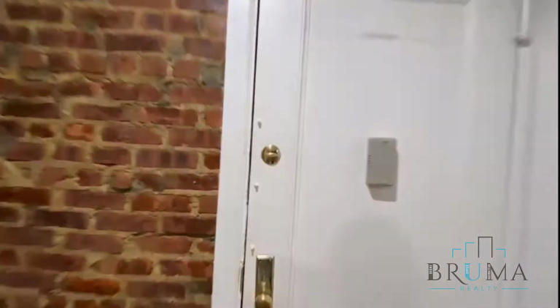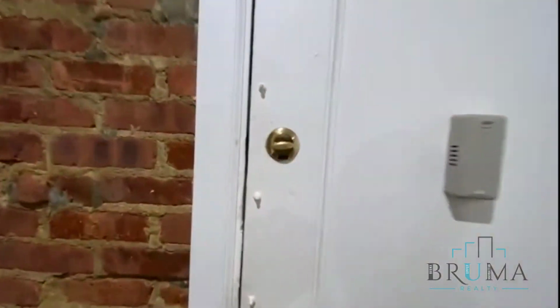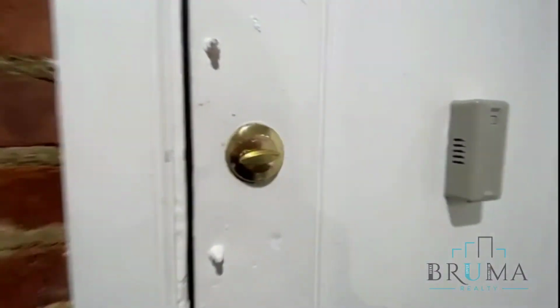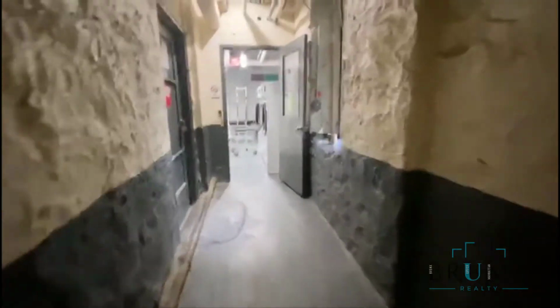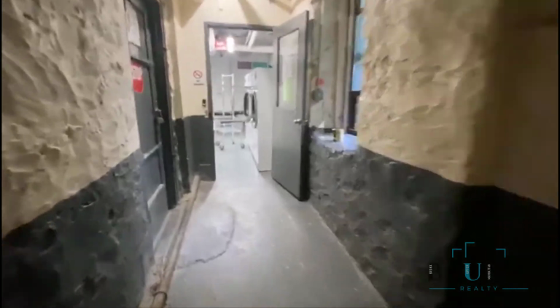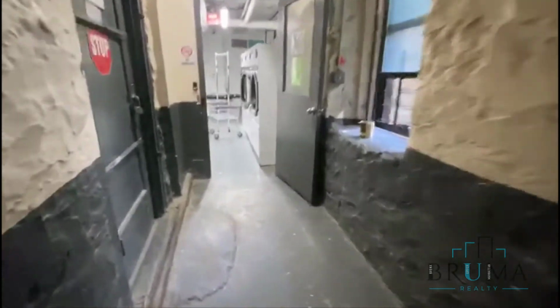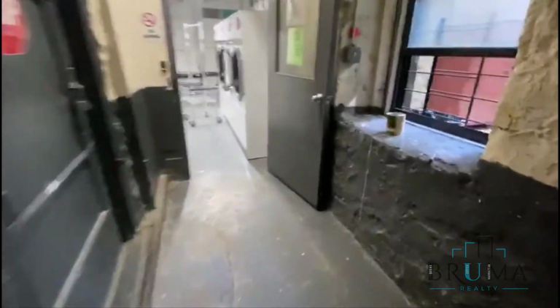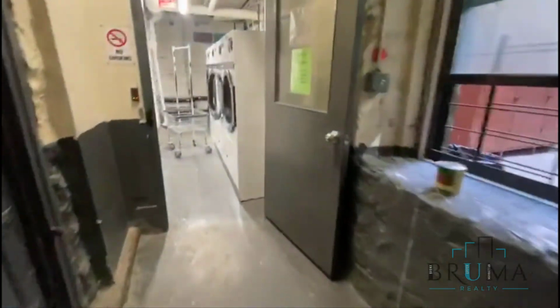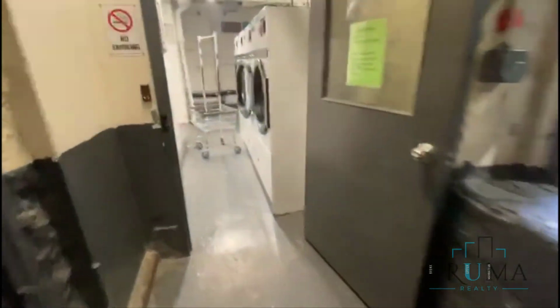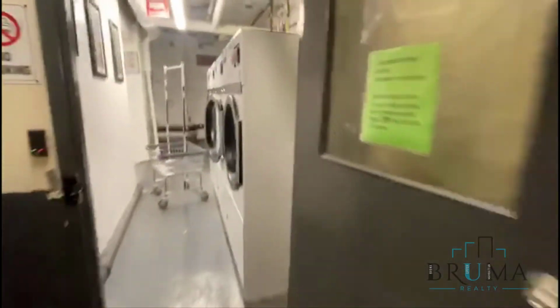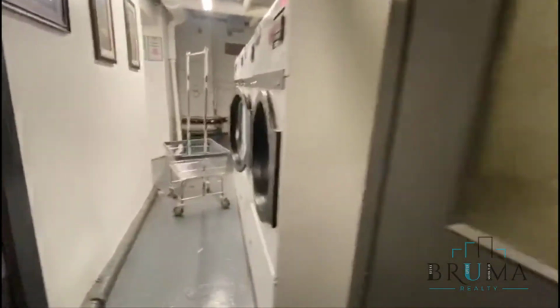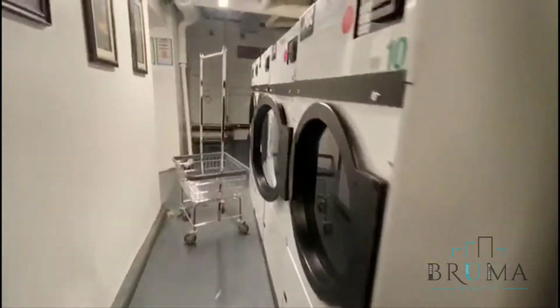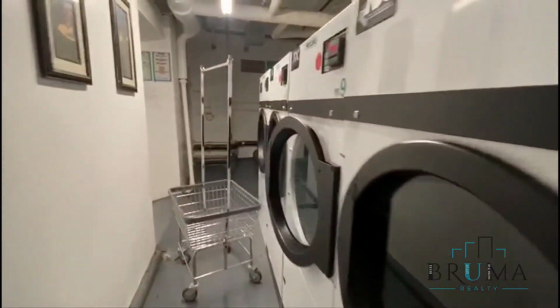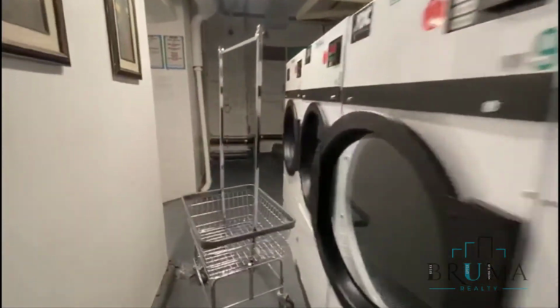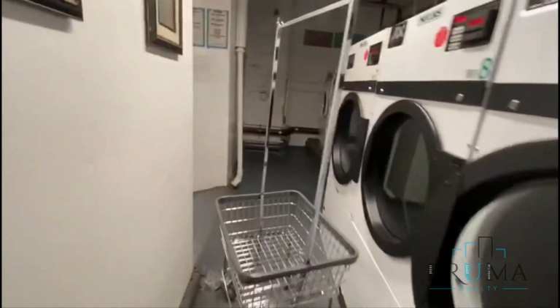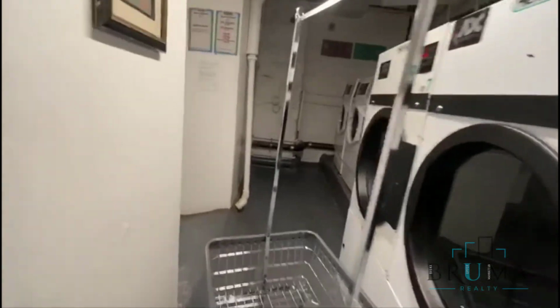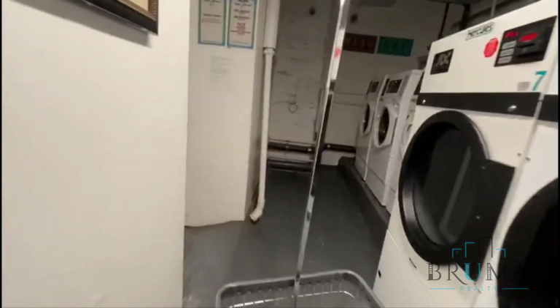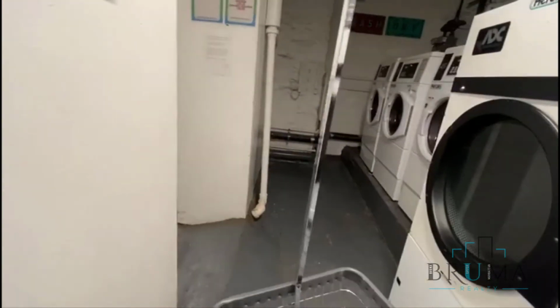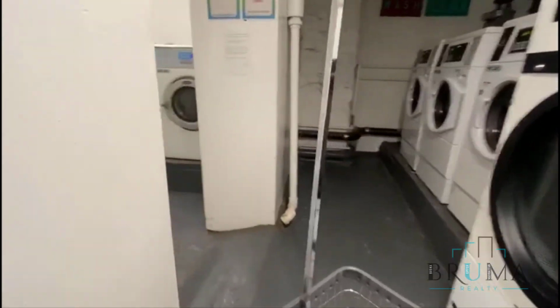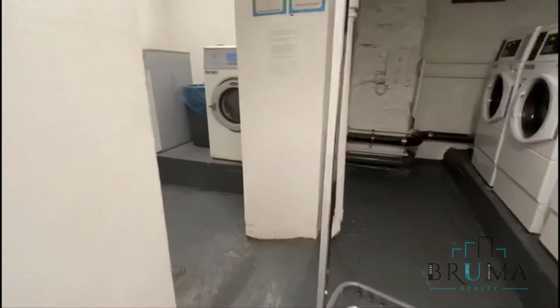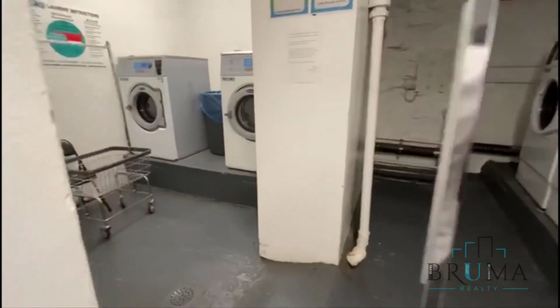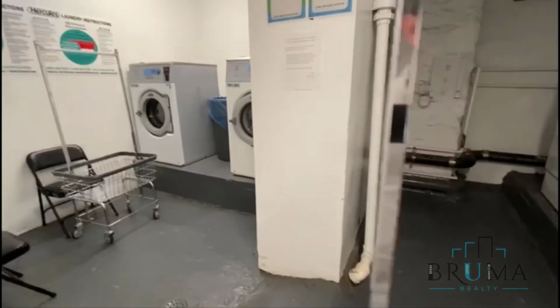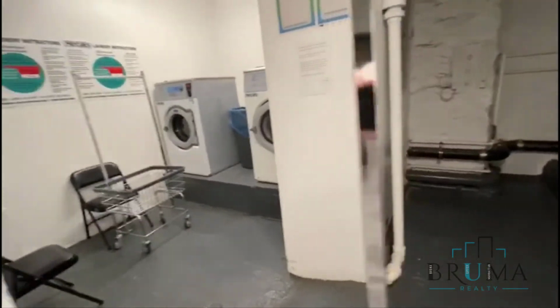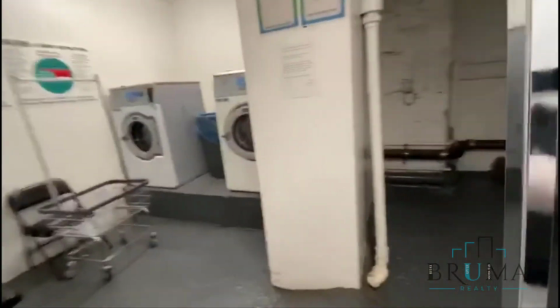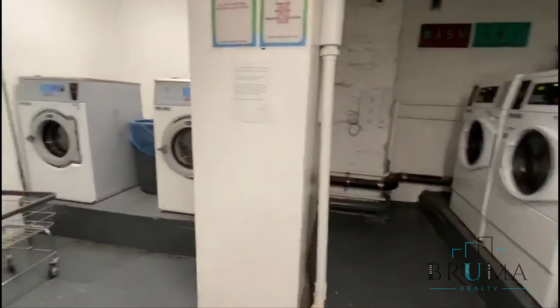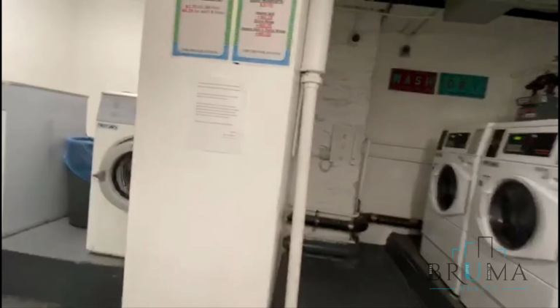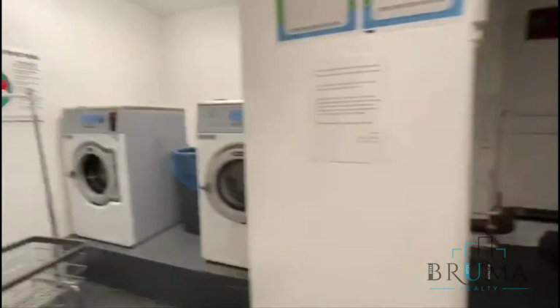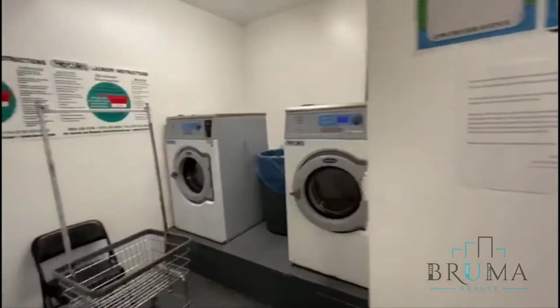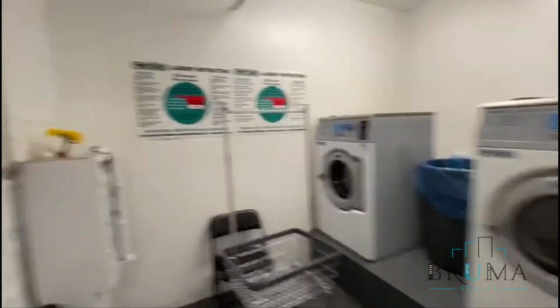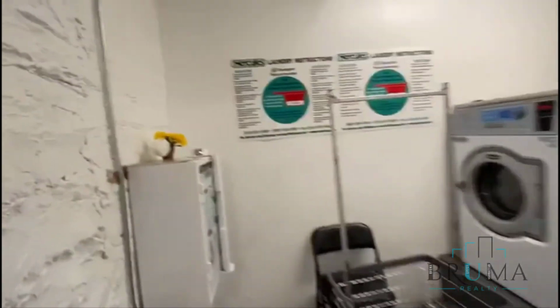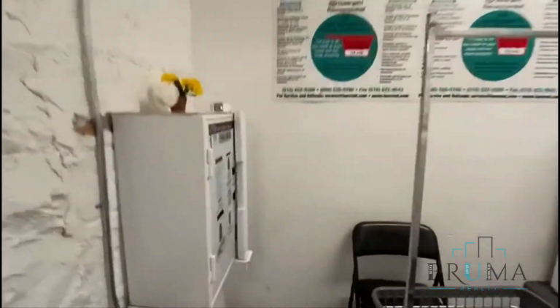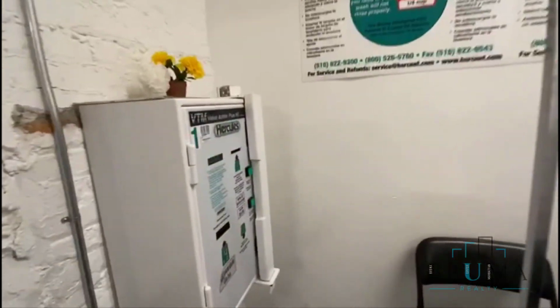Thank you for watching. We're heading to the laundry room here — it's card operated.